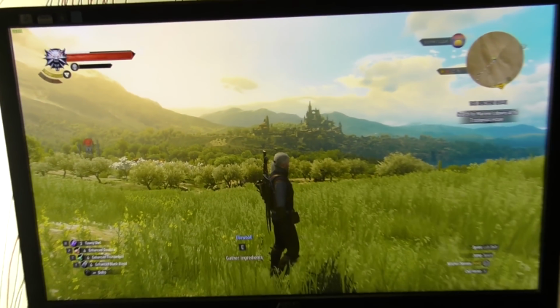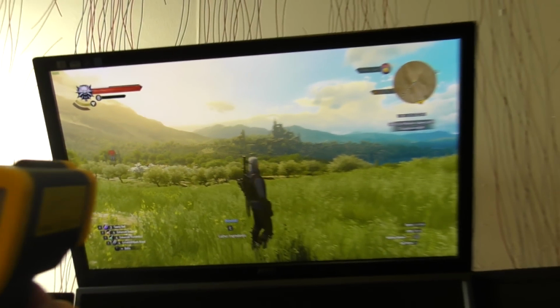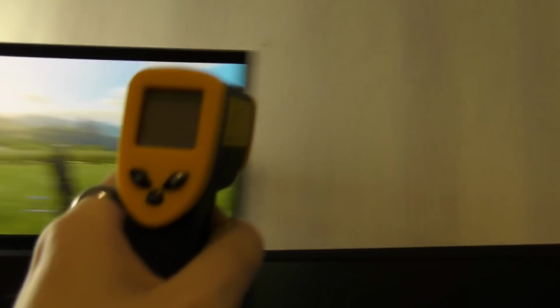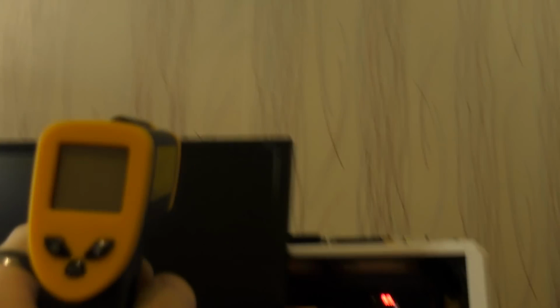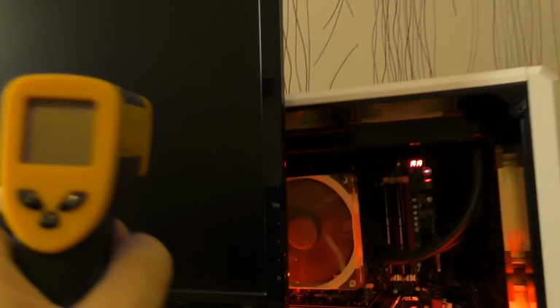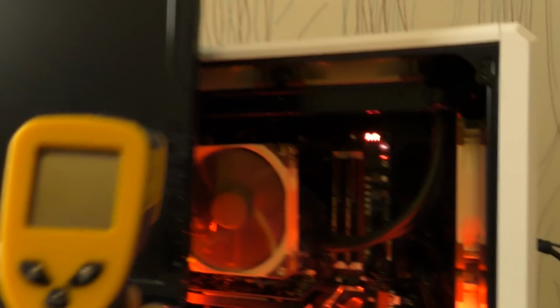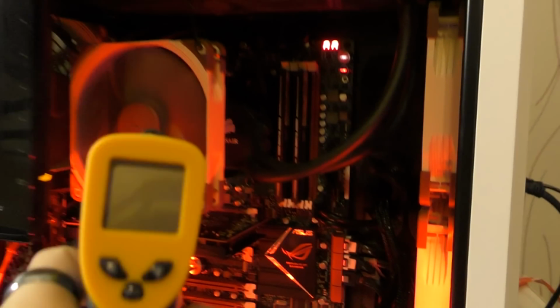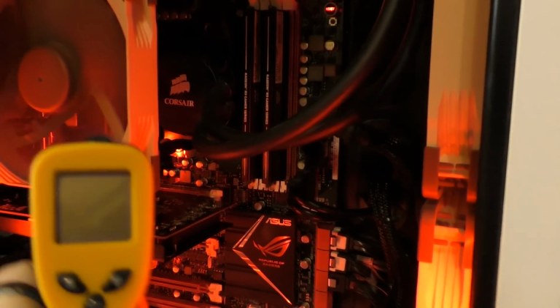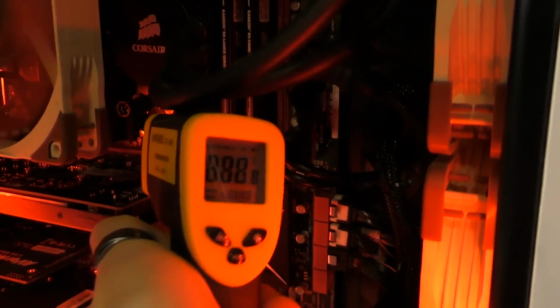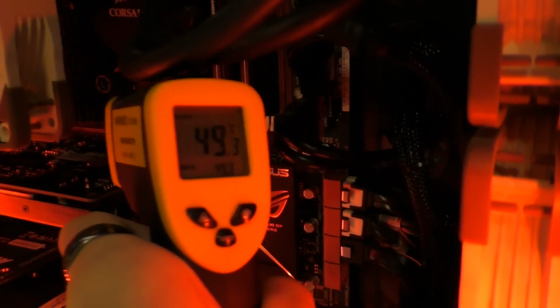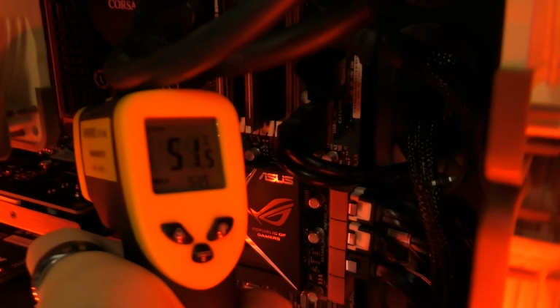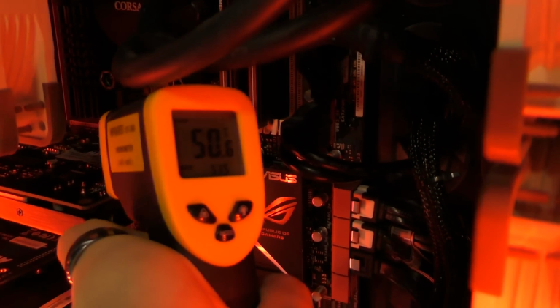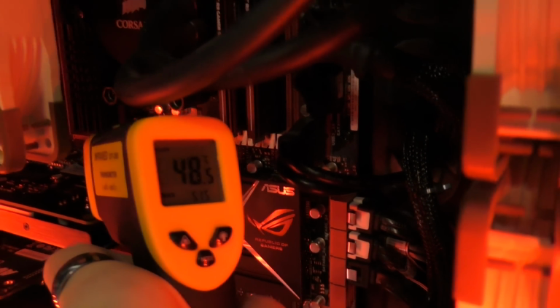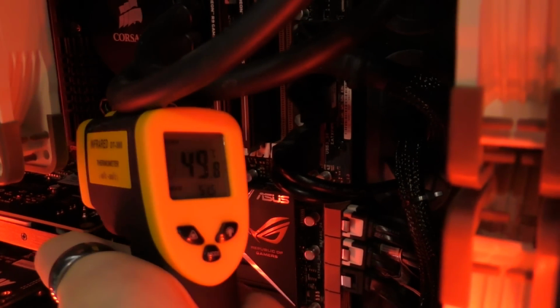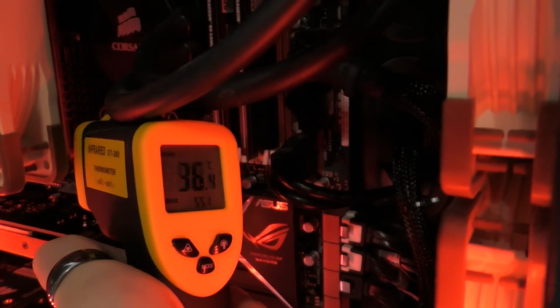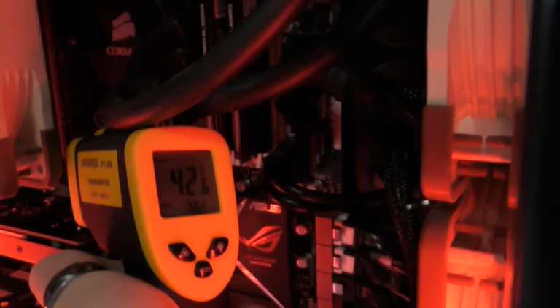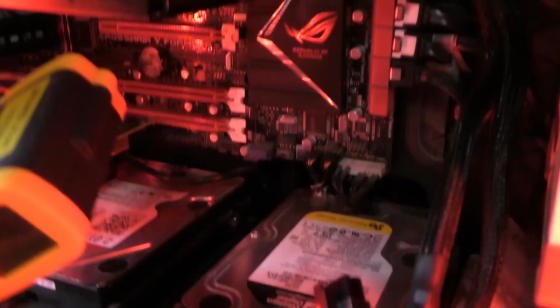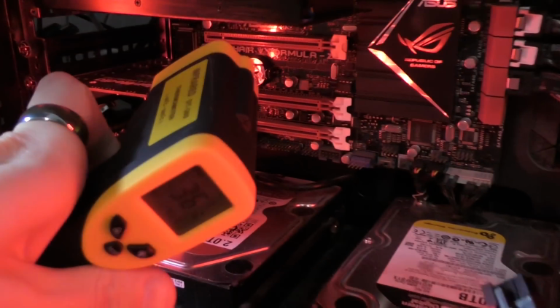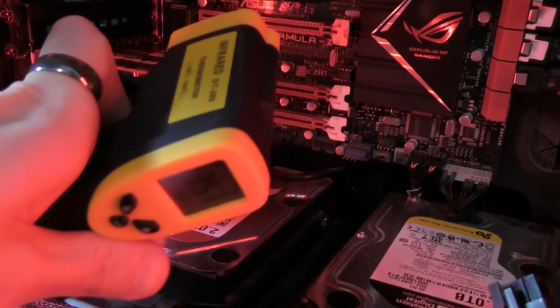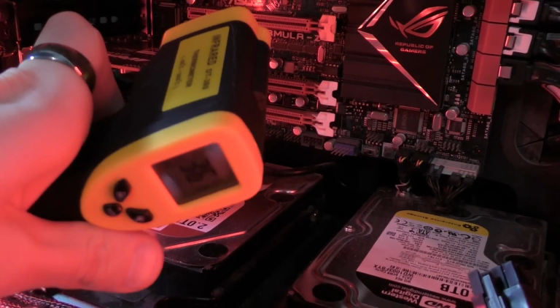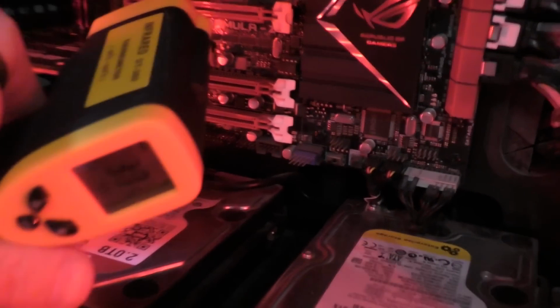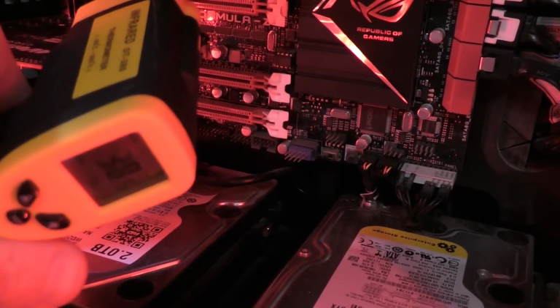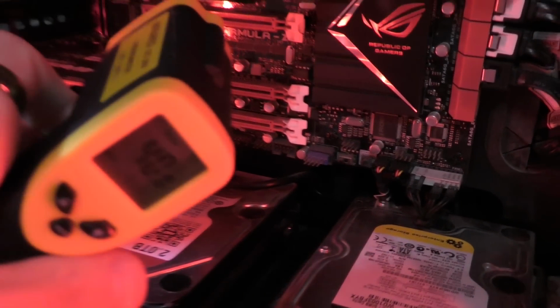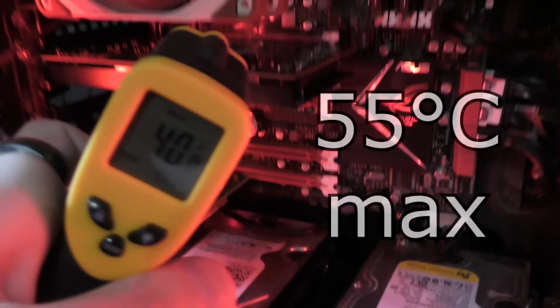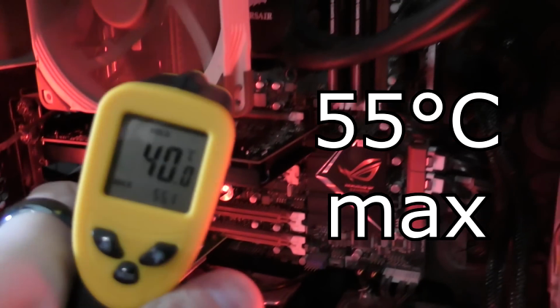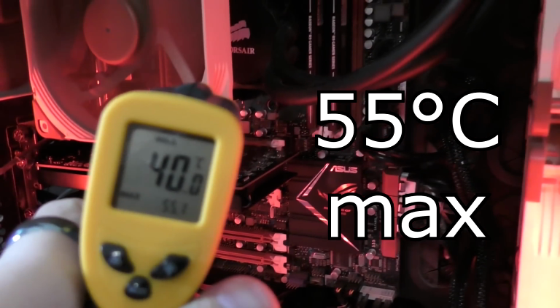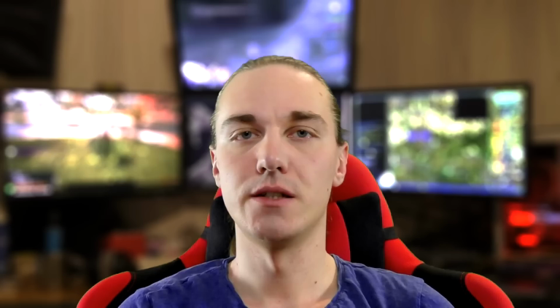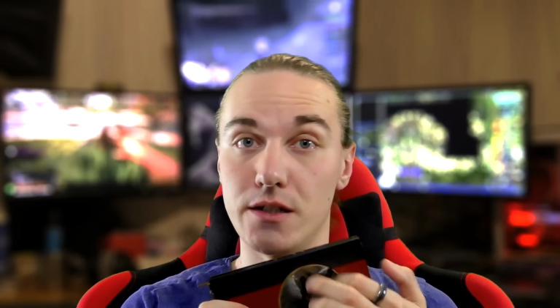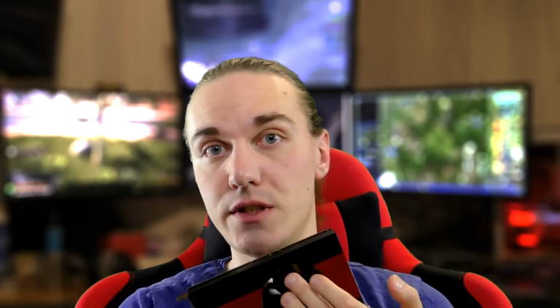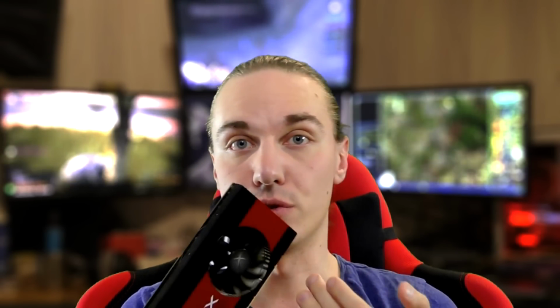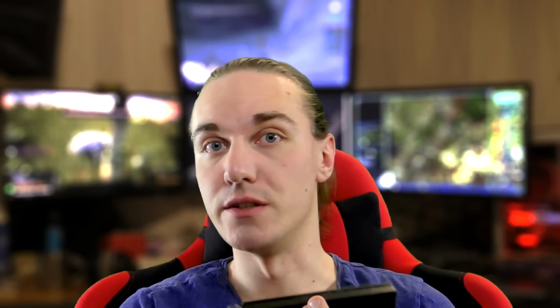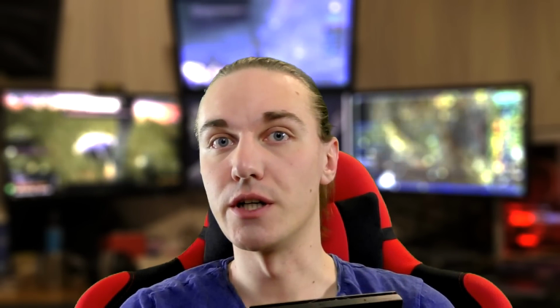One of the best things about this video card is that you can barely hear it. It doesn't go above 55 degrees Celsius in heavy games, and its fan is completely silent if you are not playing. For me it sounds super awesome.